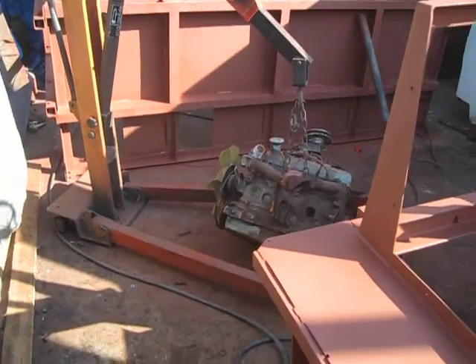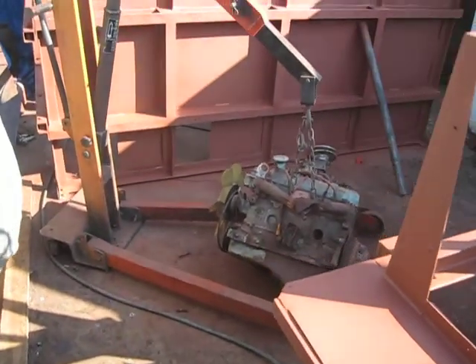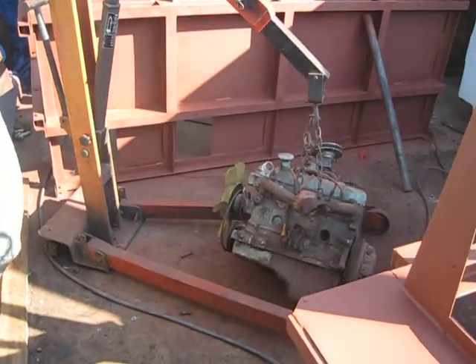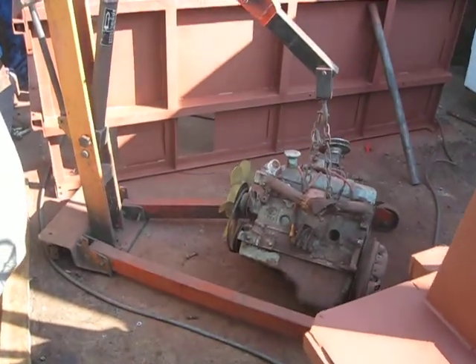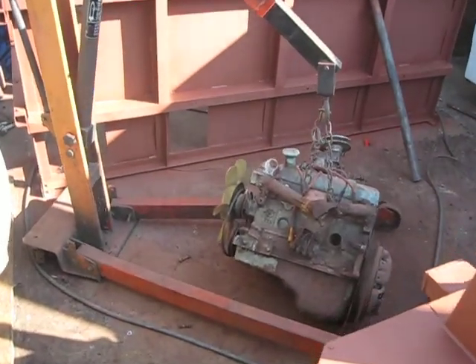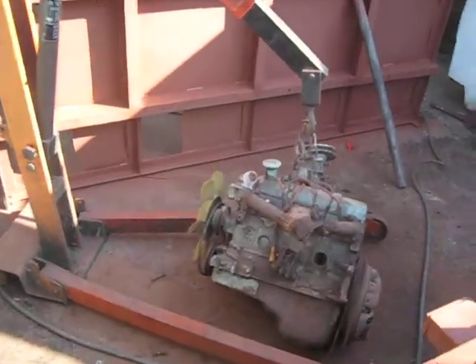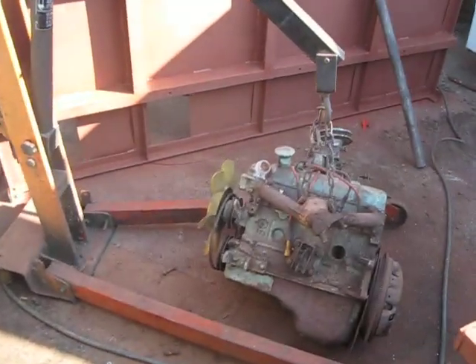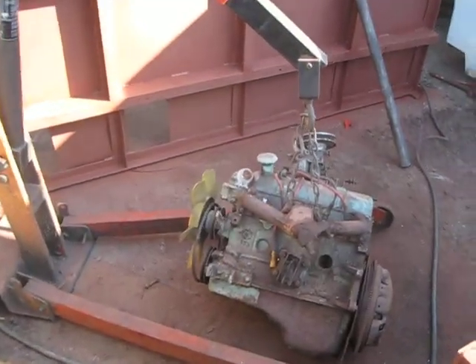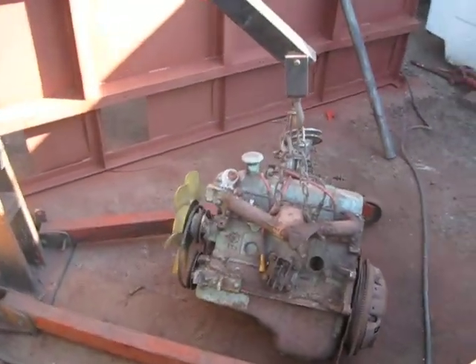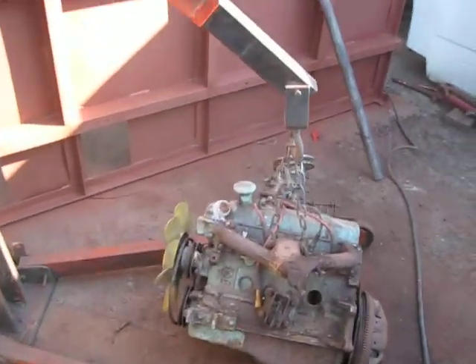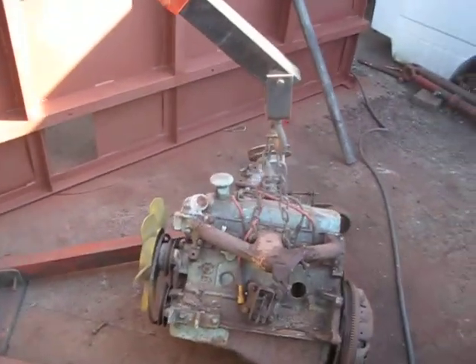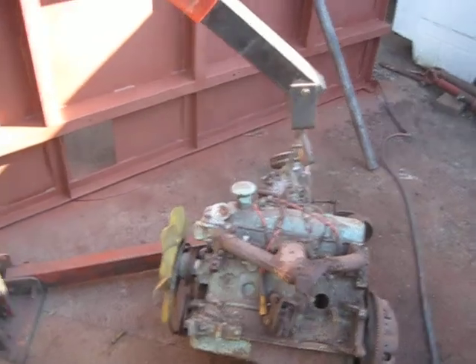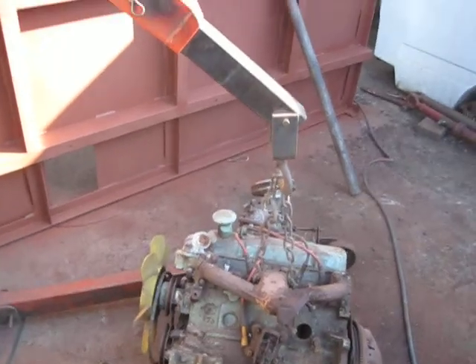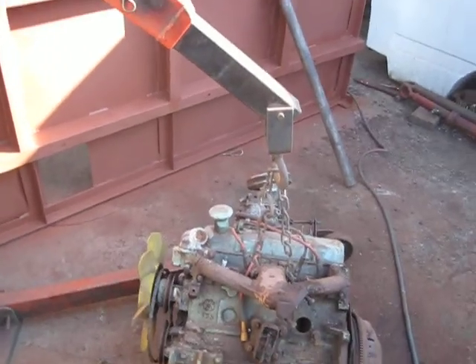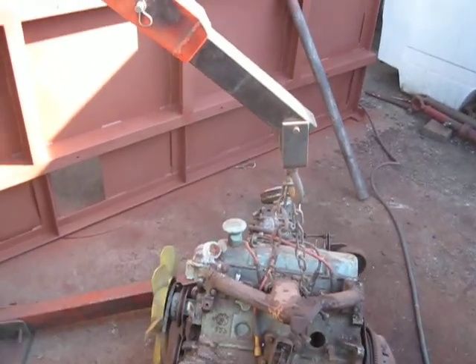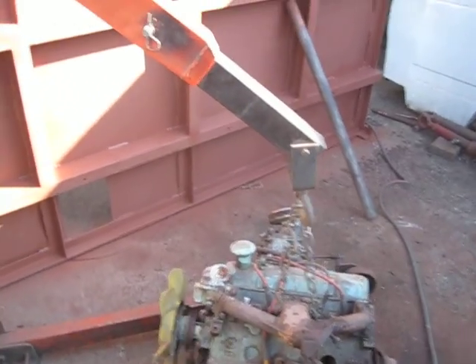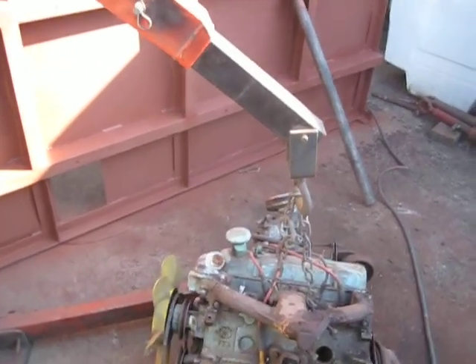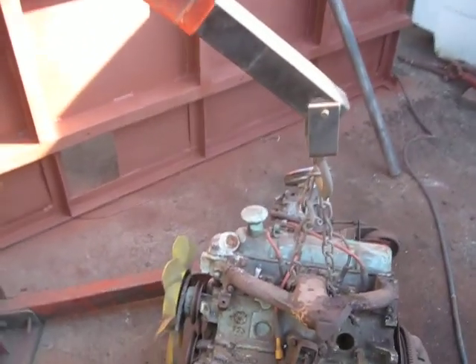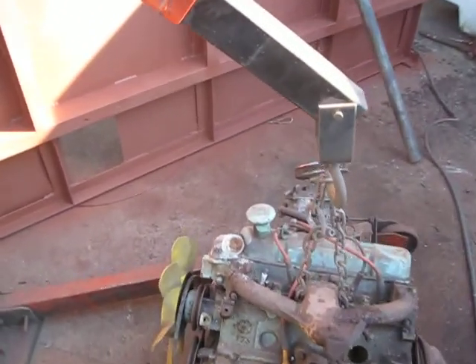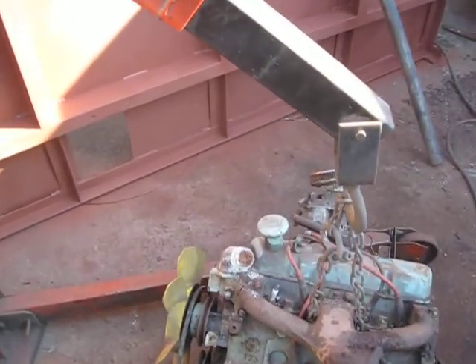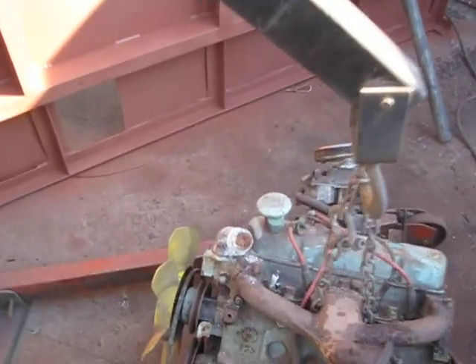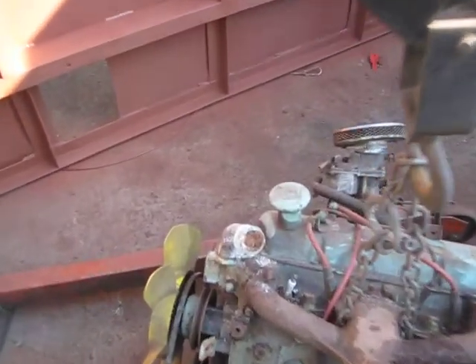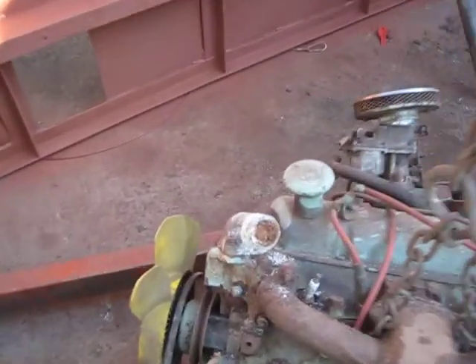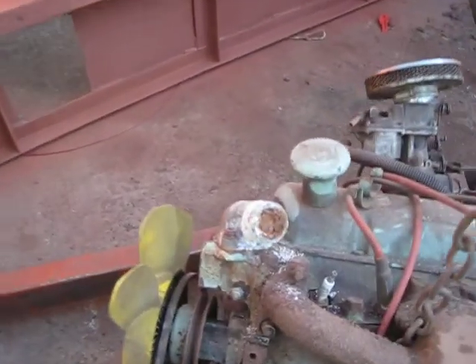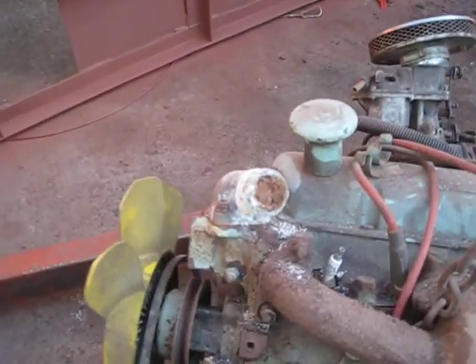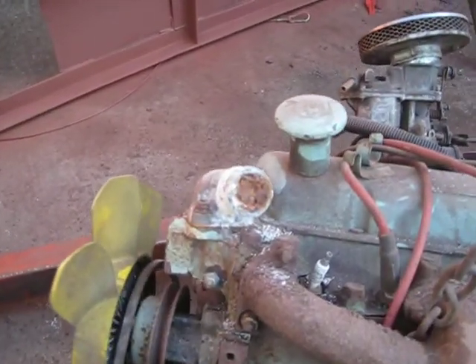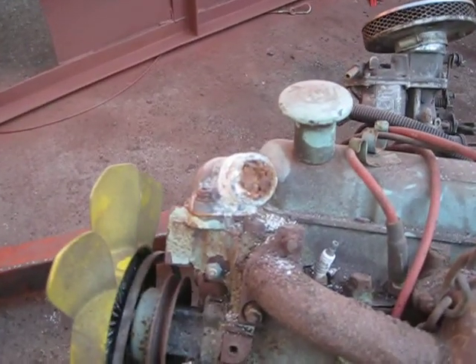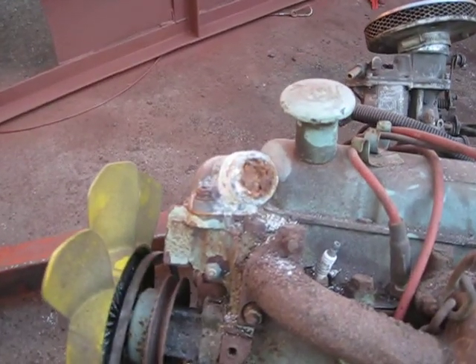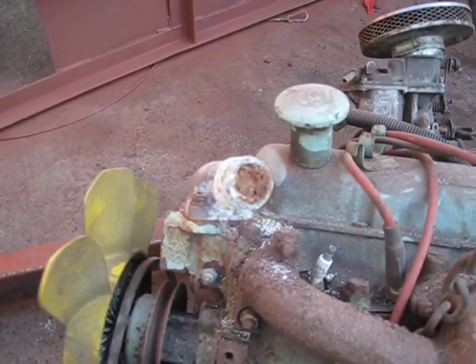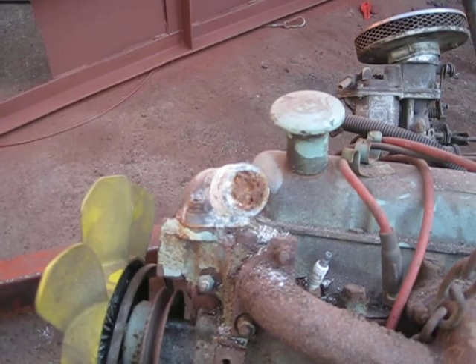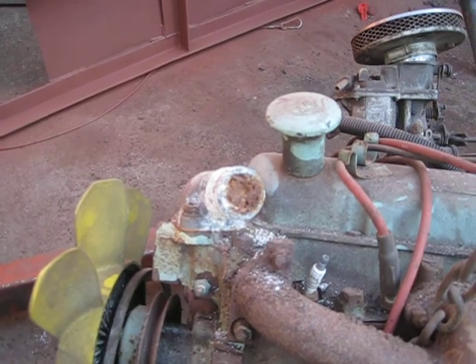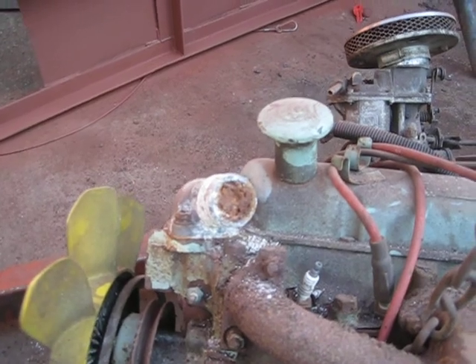The engine's out — Ford Escort 1300 — as you can see, it's blocked.